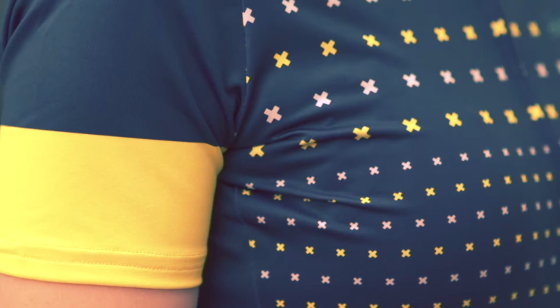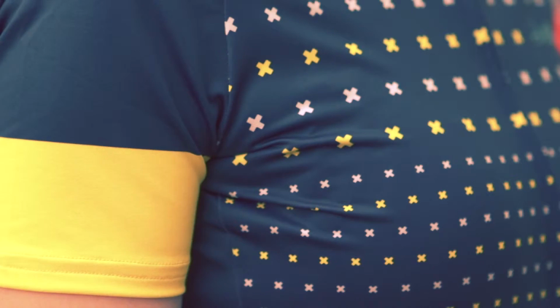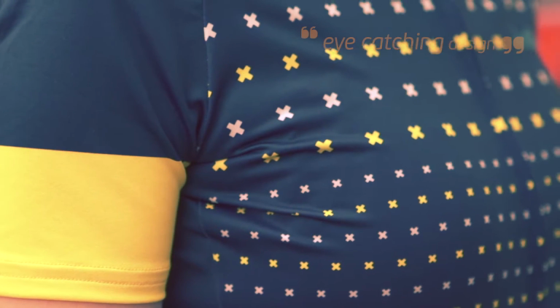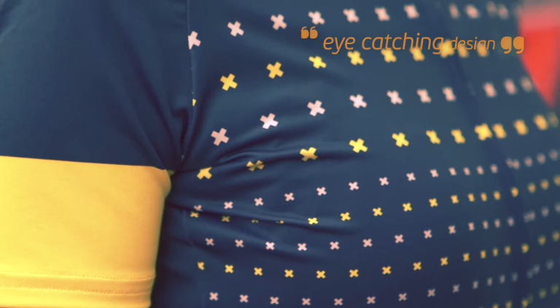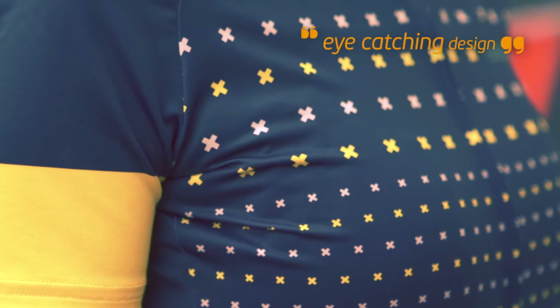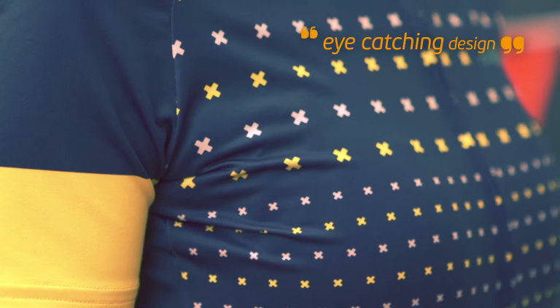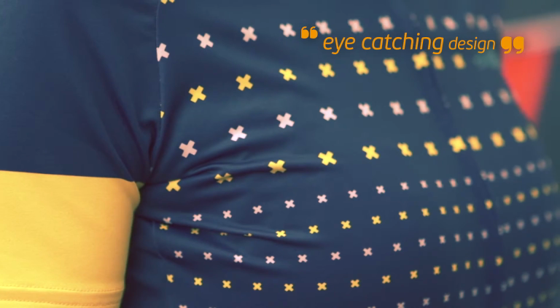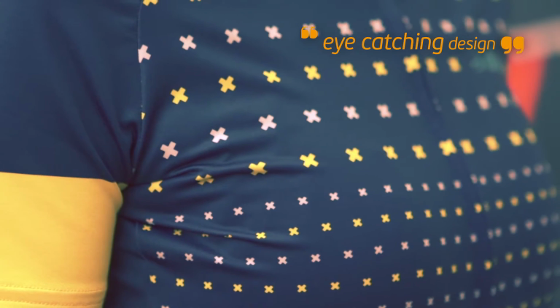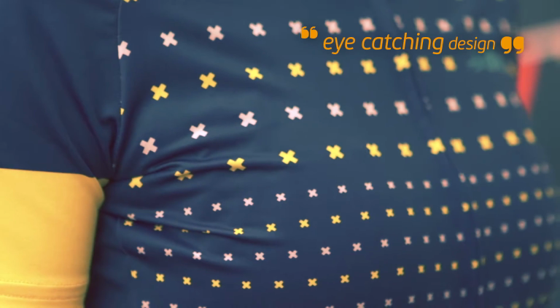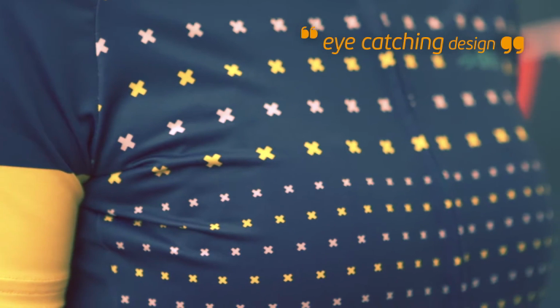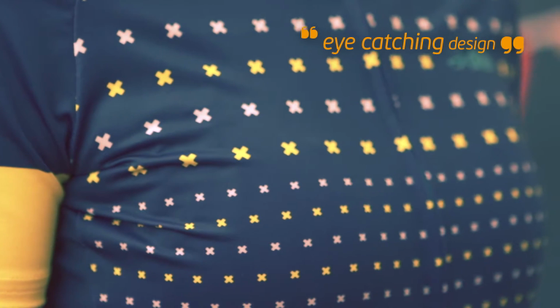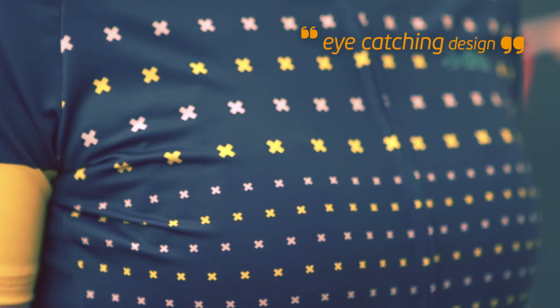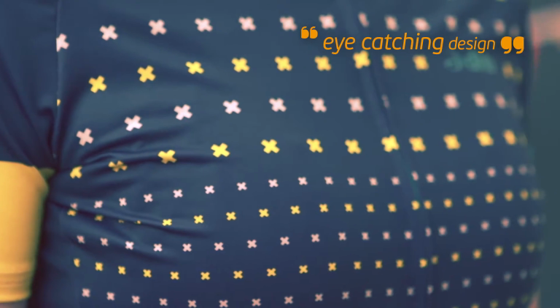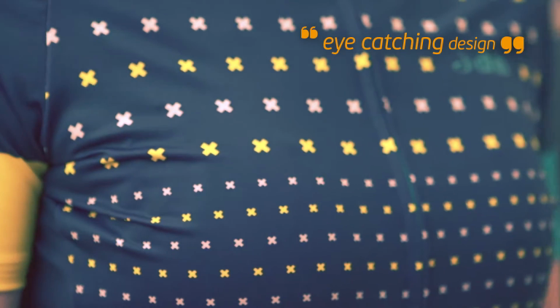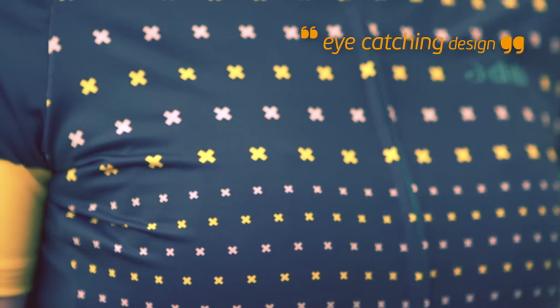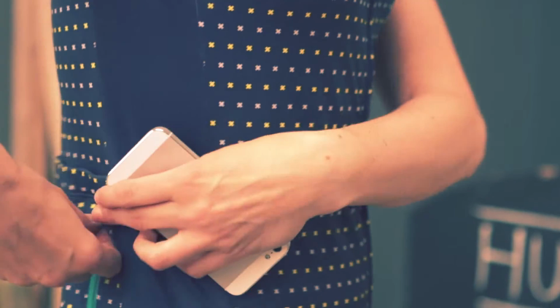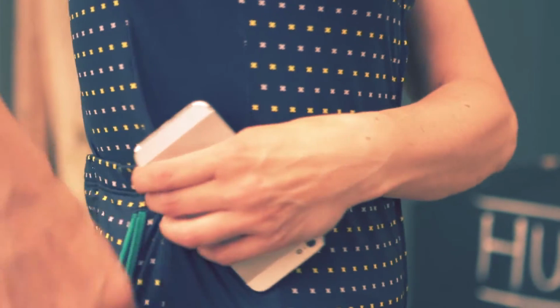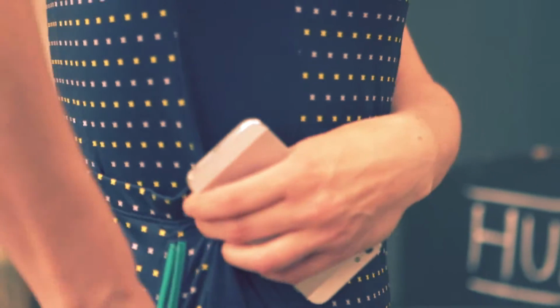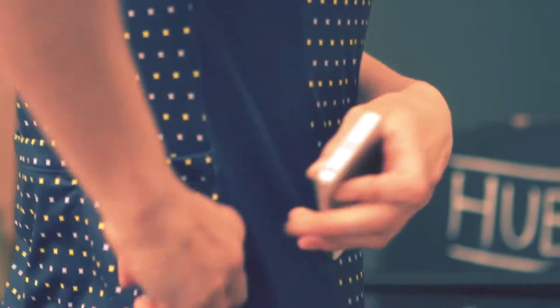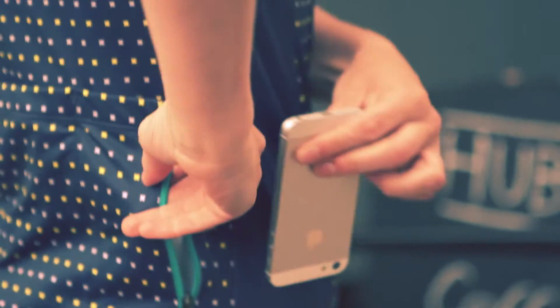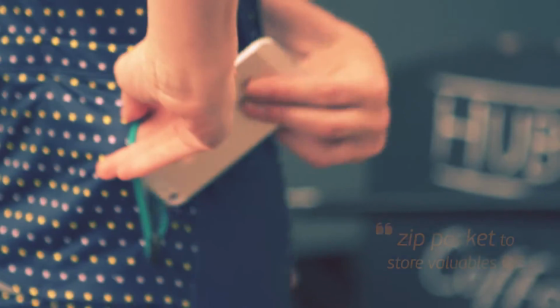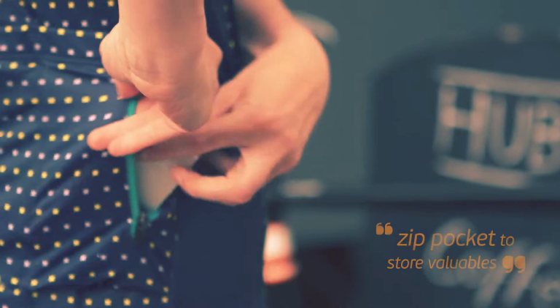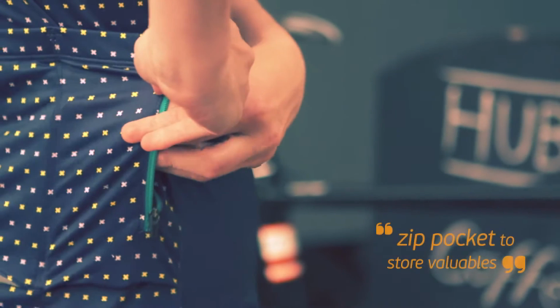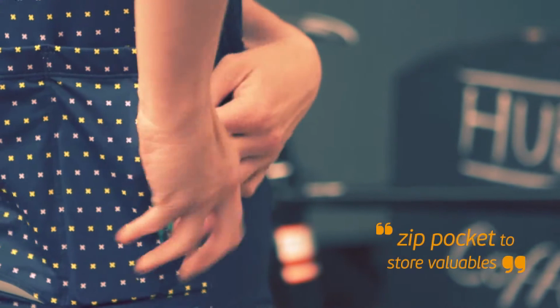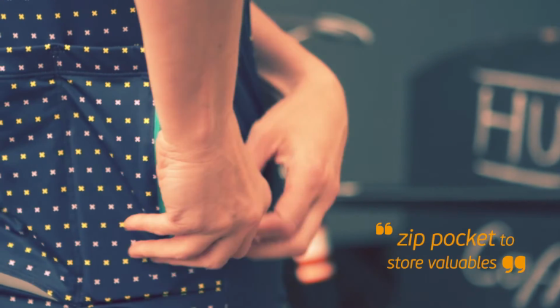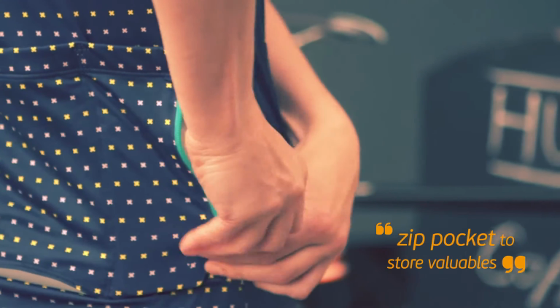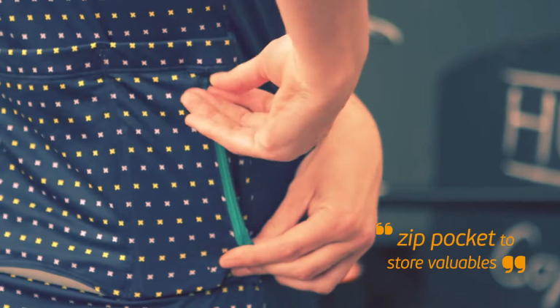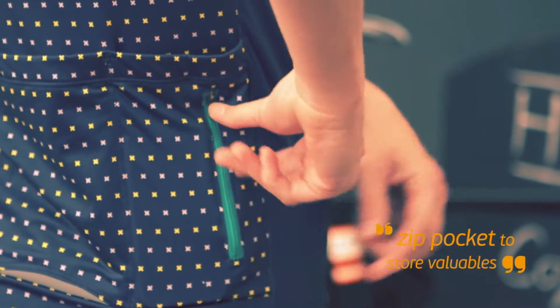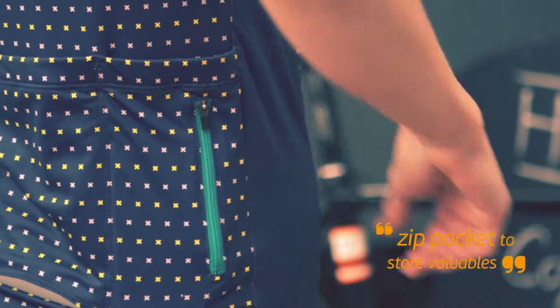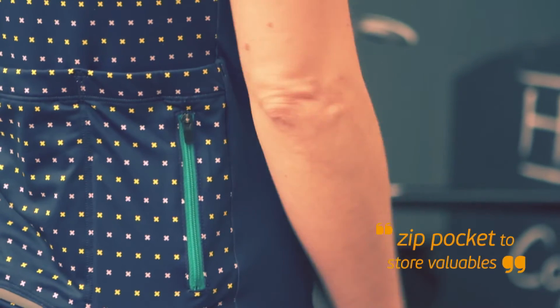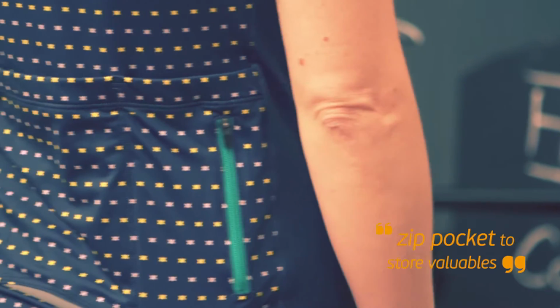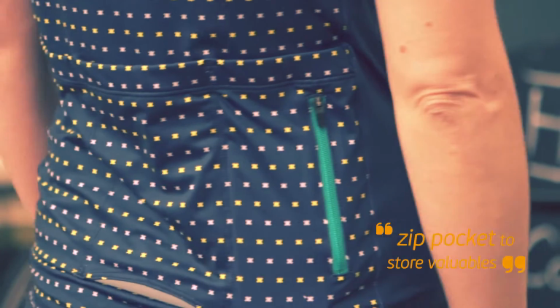The design is subtle yet distinctive and links back to DHB's best-selling Block jersey. On the back of the jersey there are three pockets and one with a zip so you can store some cash for the inevitable cake and coffee stop.